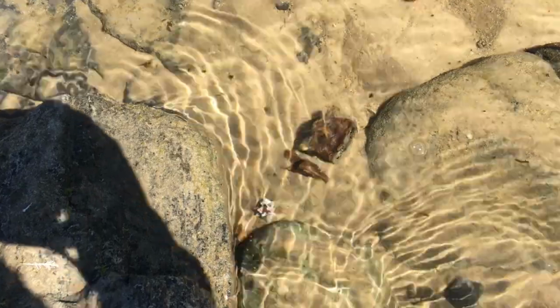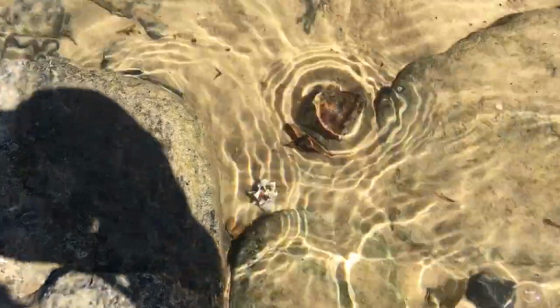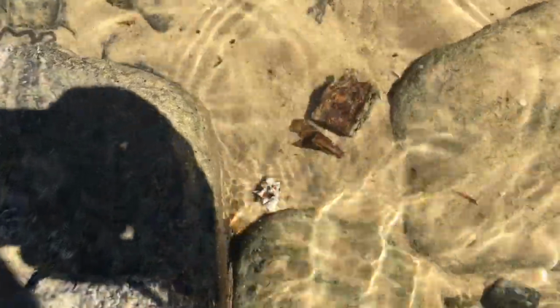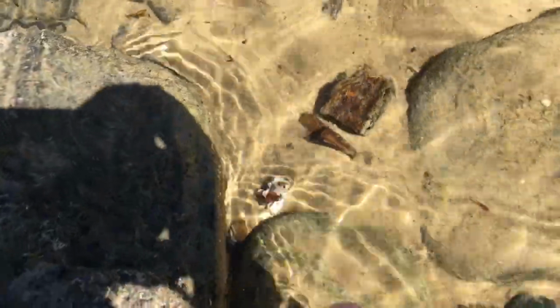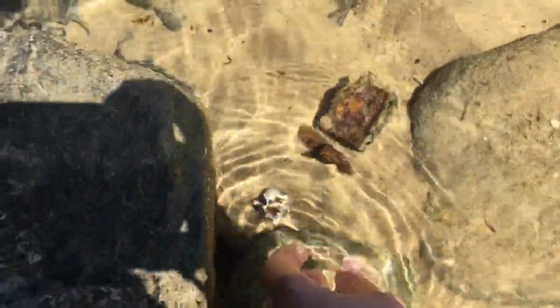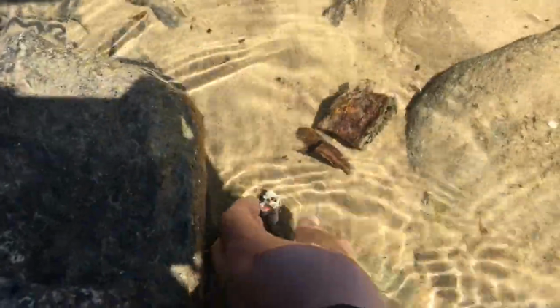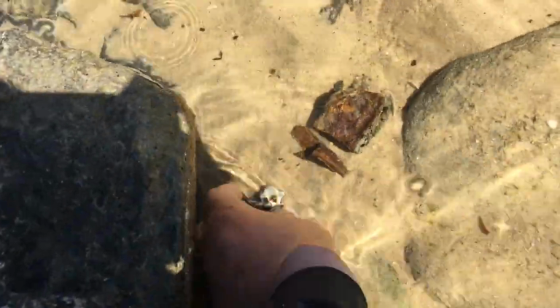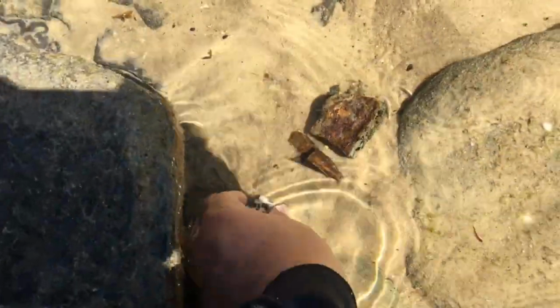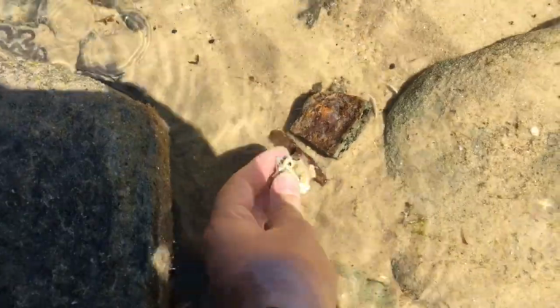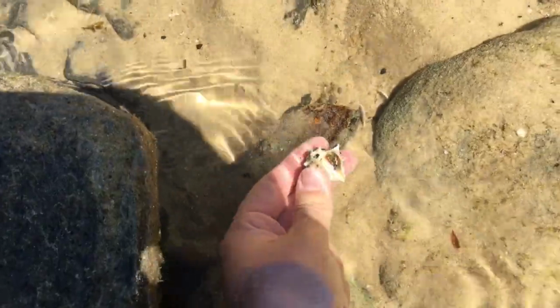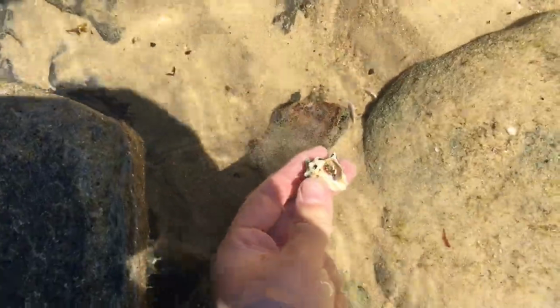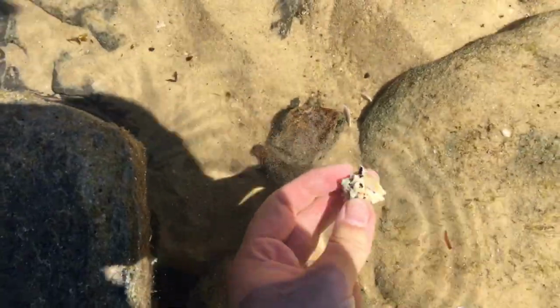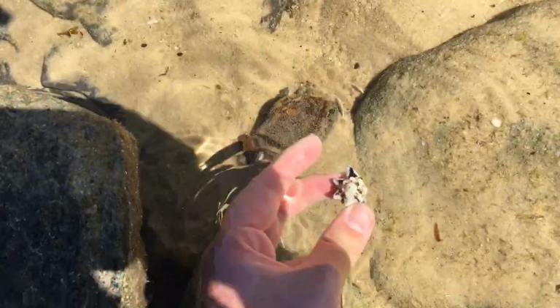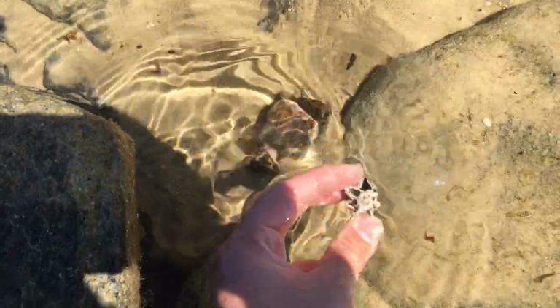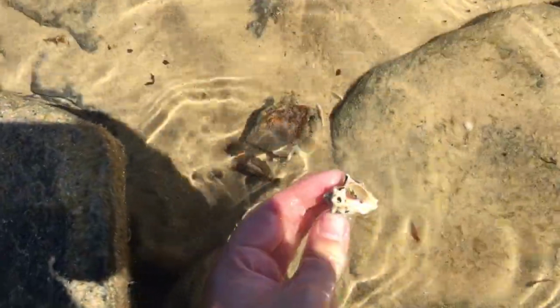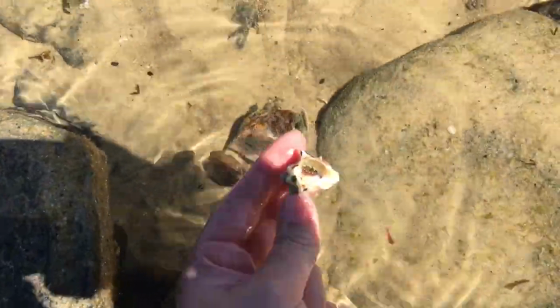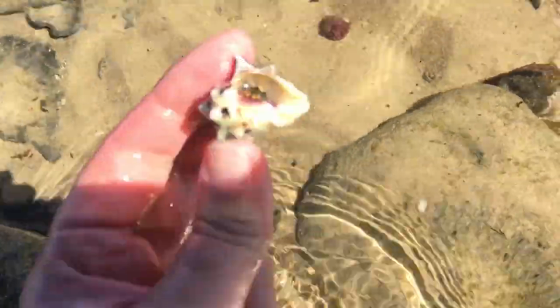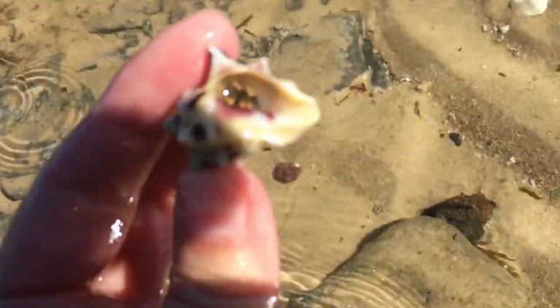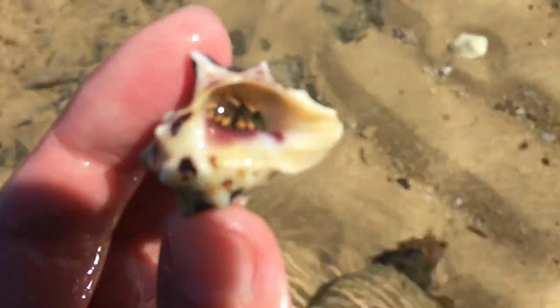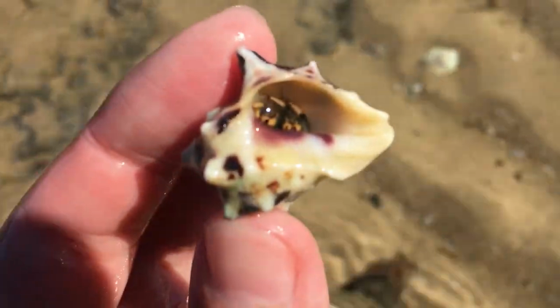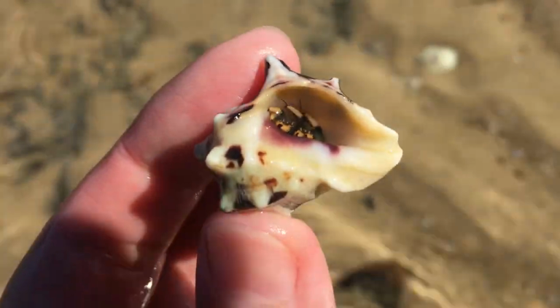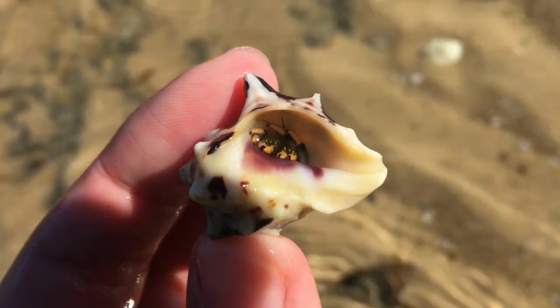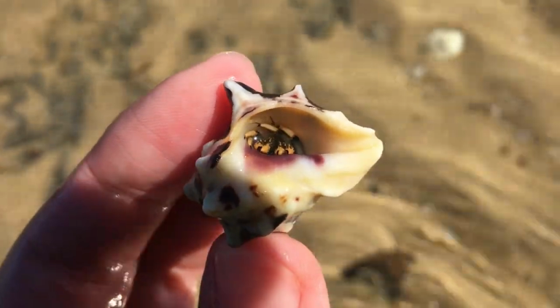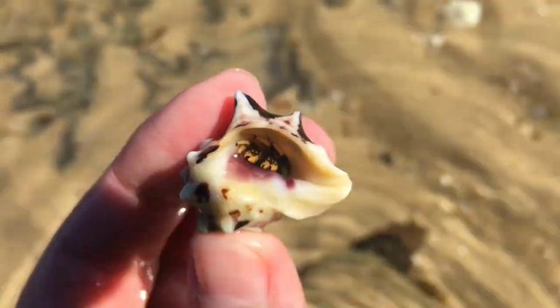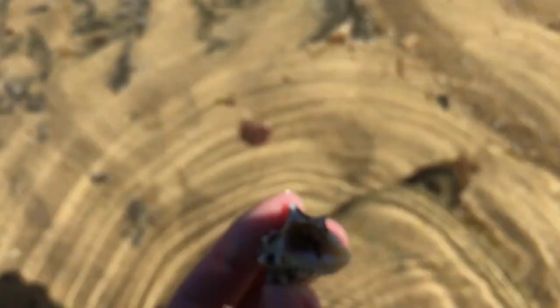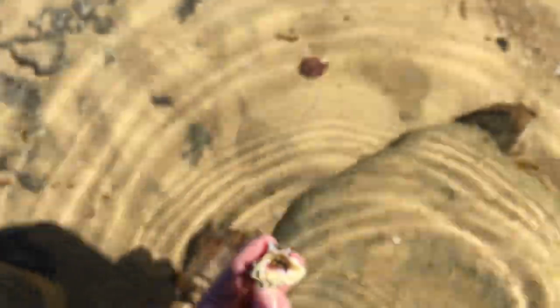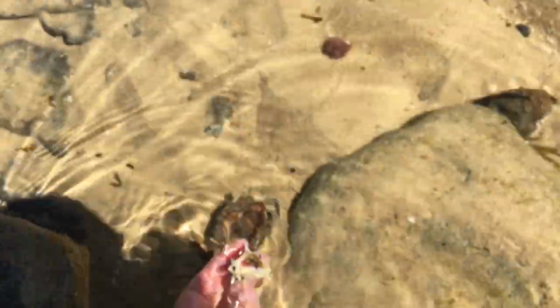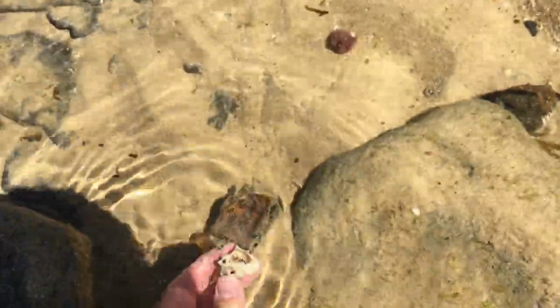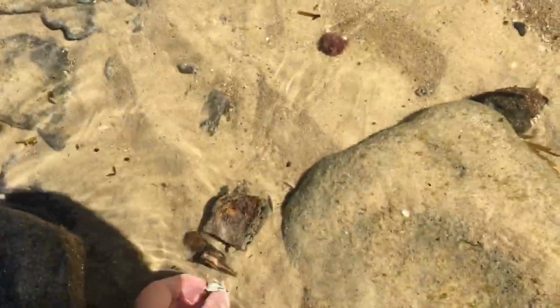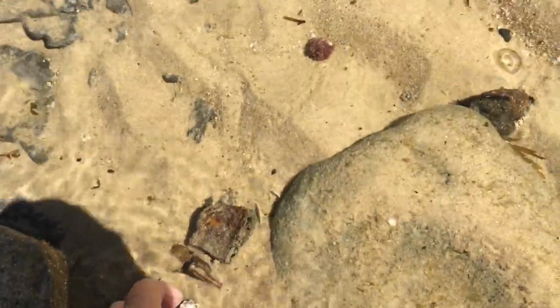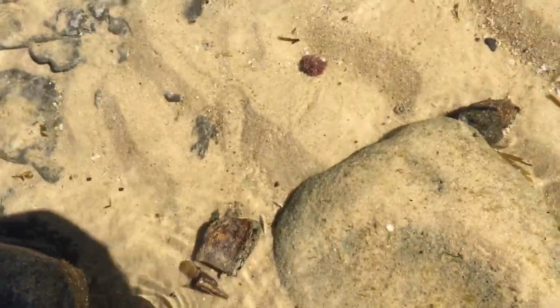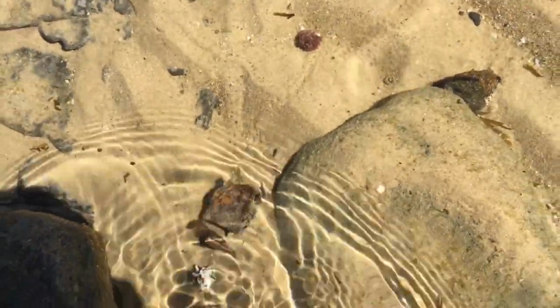Are you occupied? Yes, it is occupied by a crab. Okay Mr. Crab, you can go right back down where I got you from. There you go buddy.